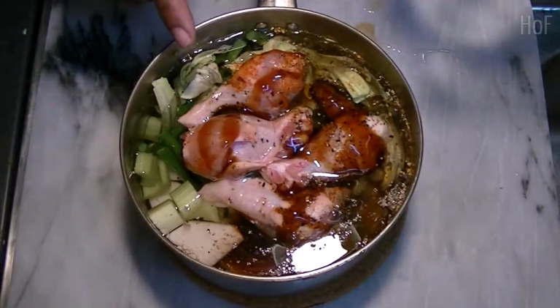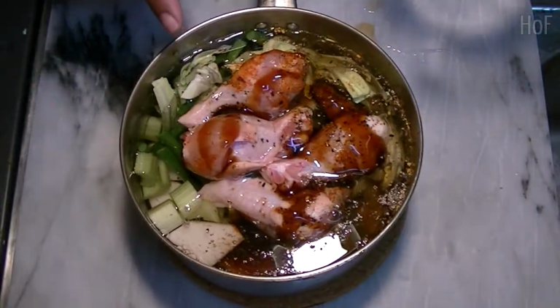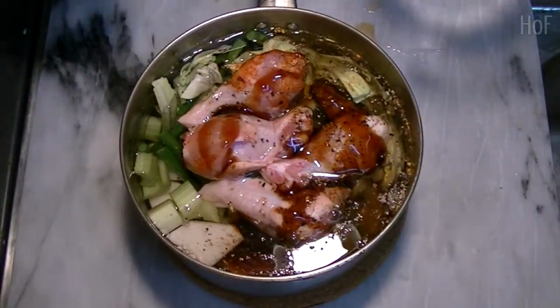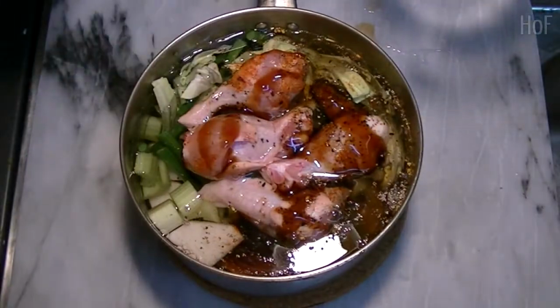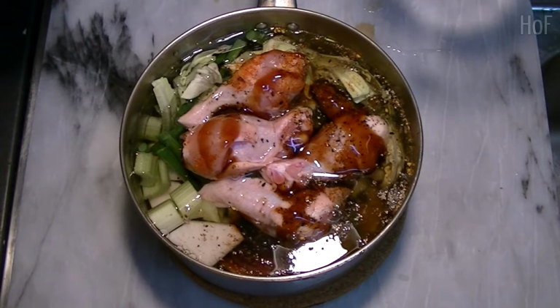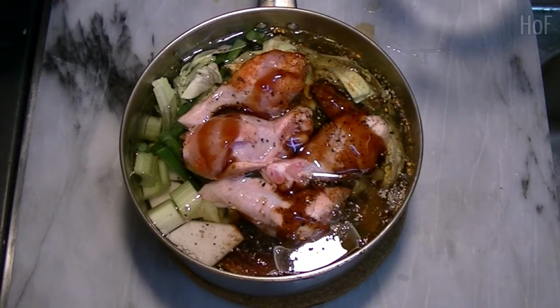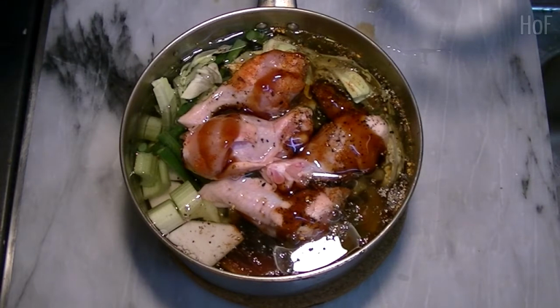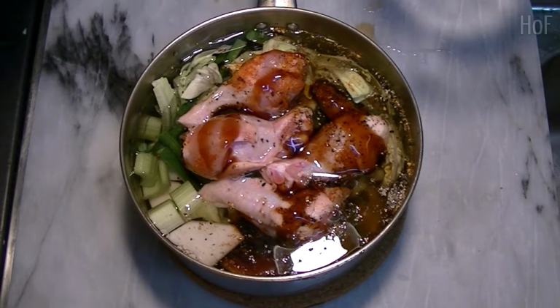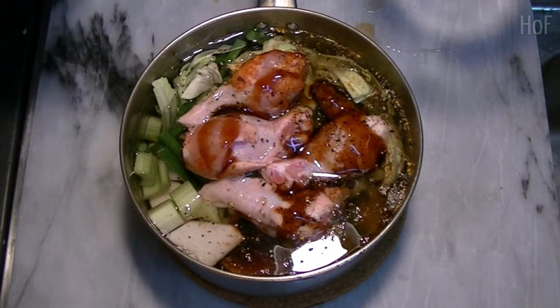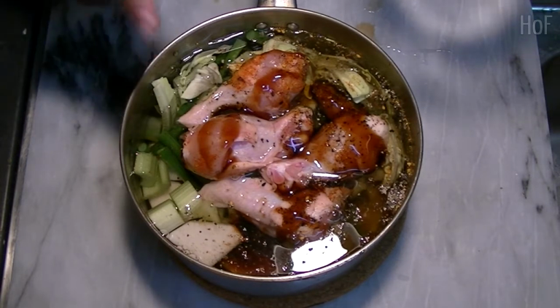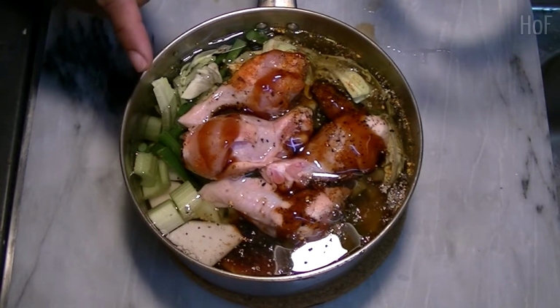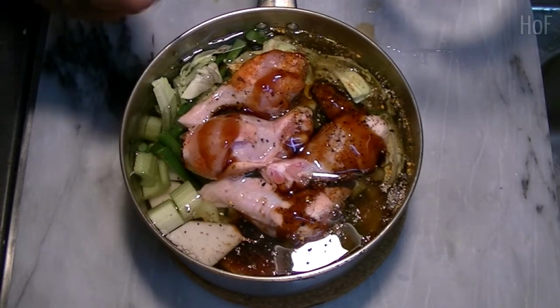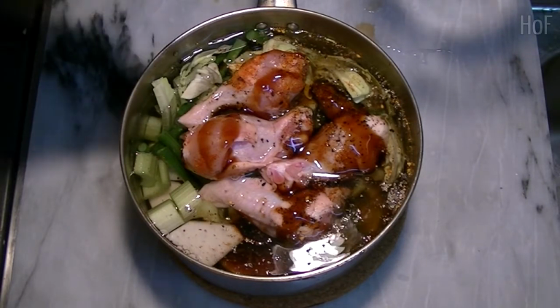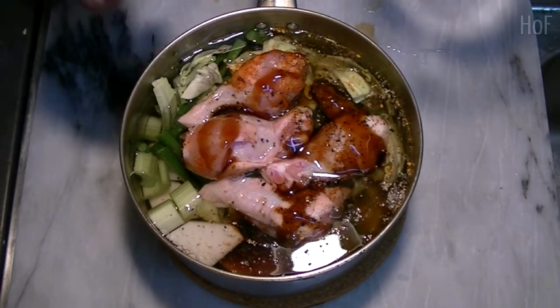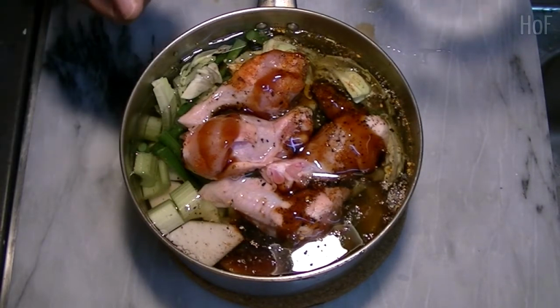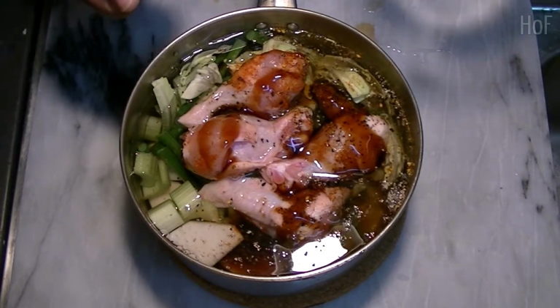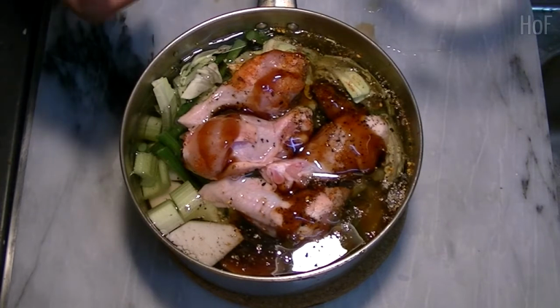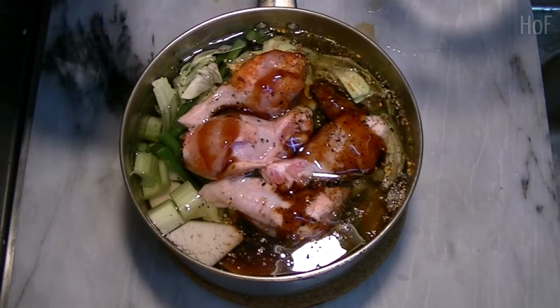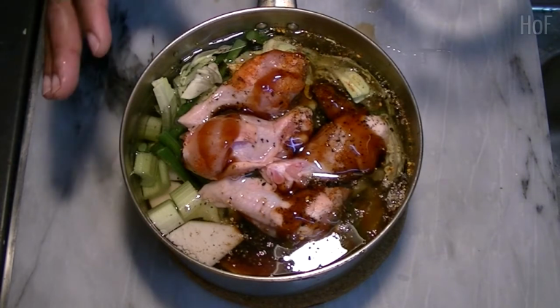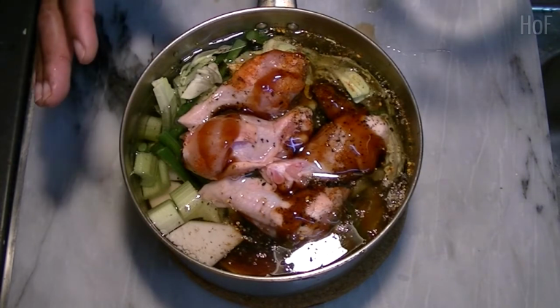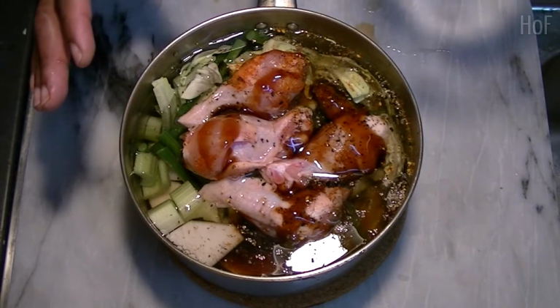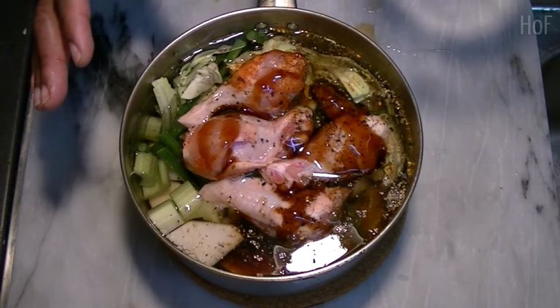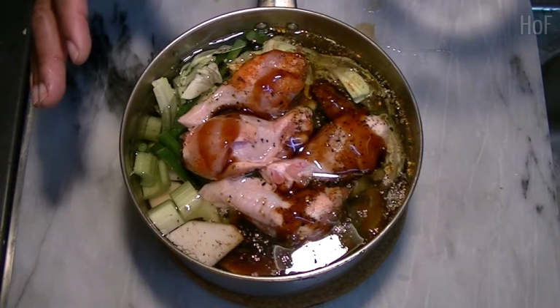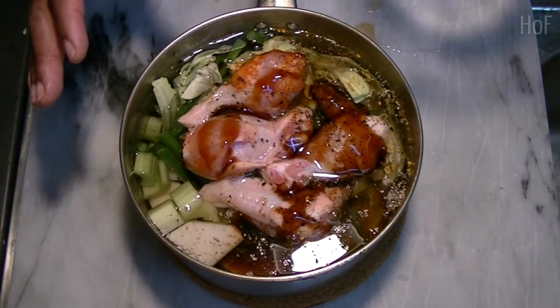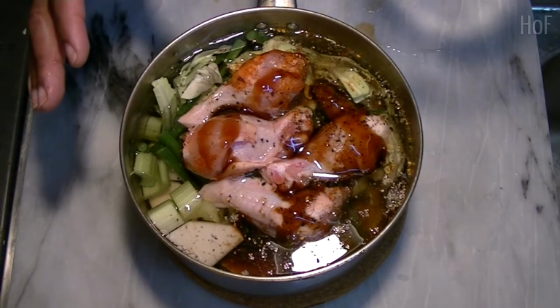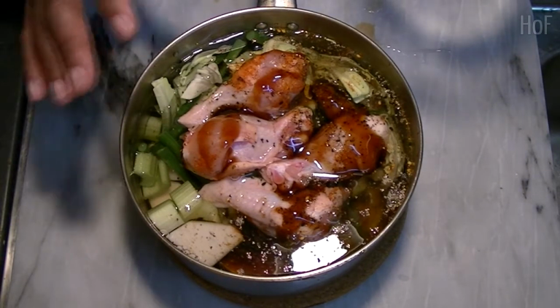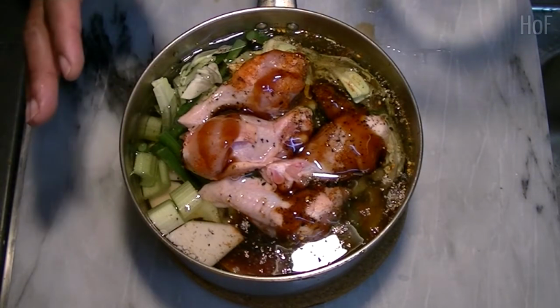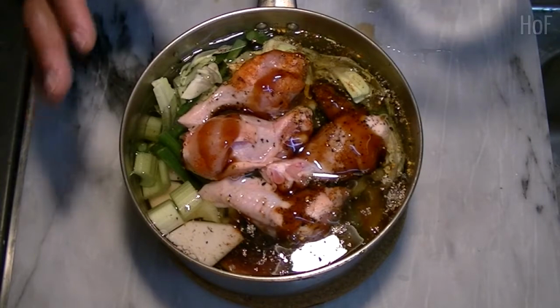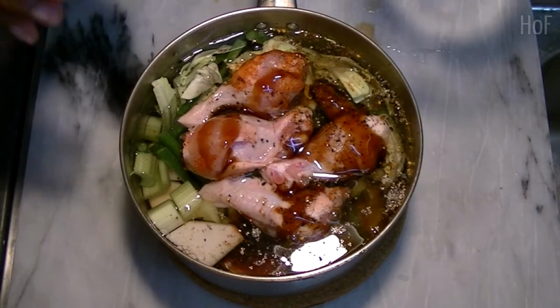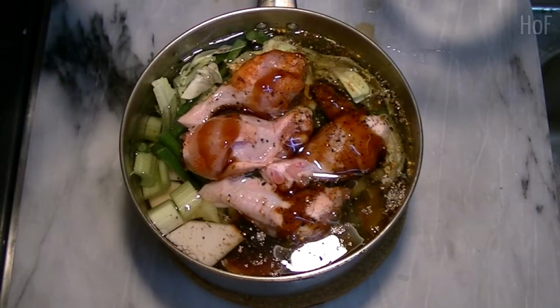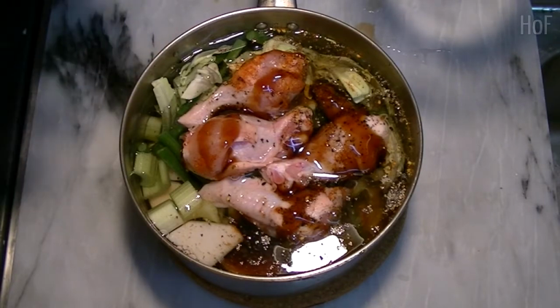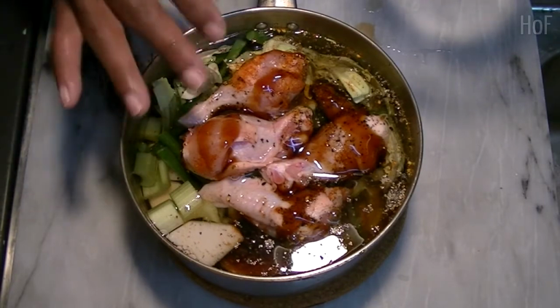We're going to bring this to a boil, and once it comes to a boil we'll turn it down to a simmer and let it cook for maybe 40 minutes to an hour or so, until the chicken is good and tender.